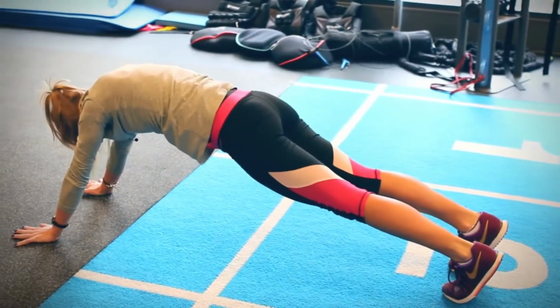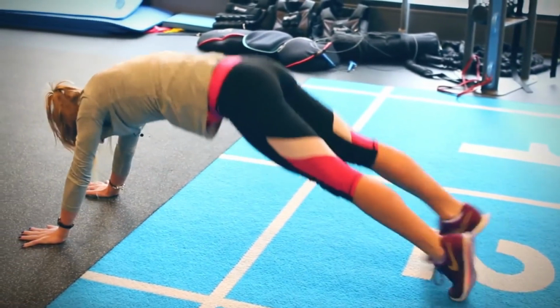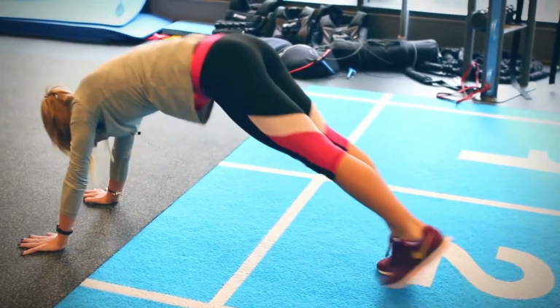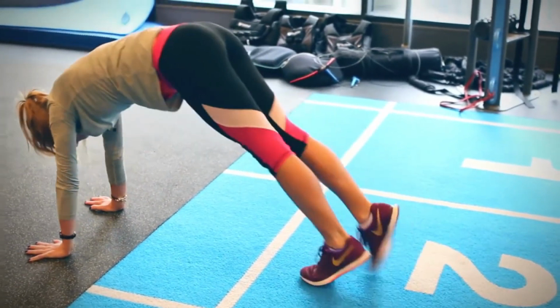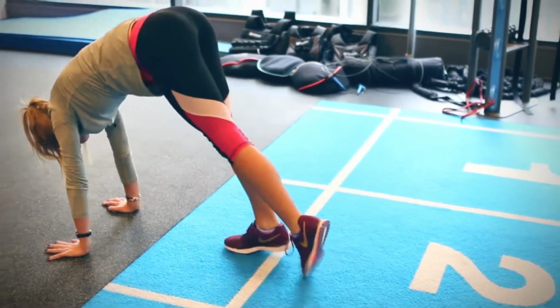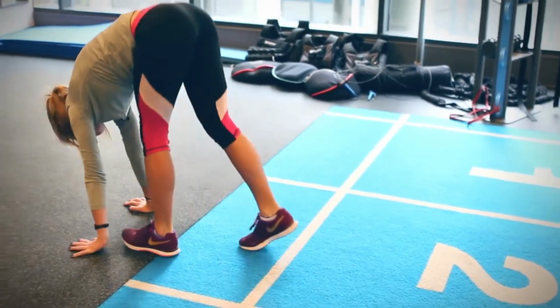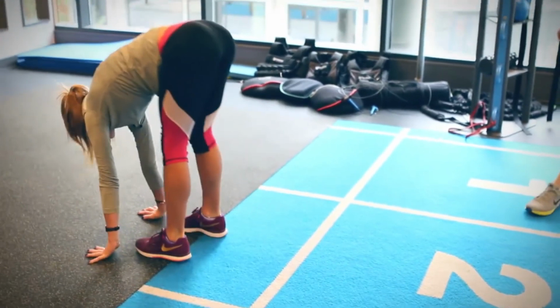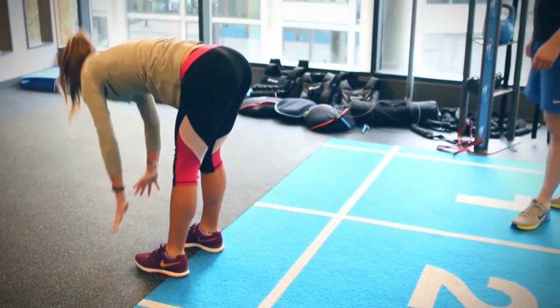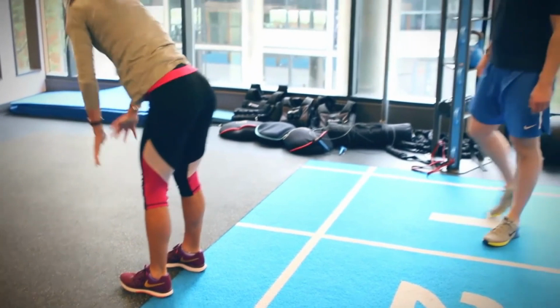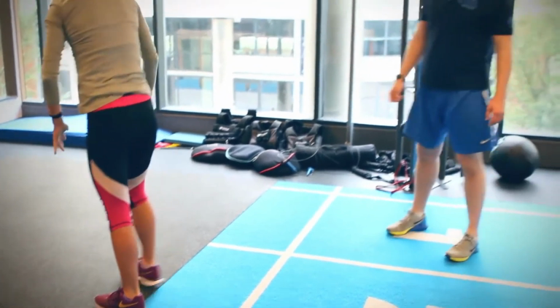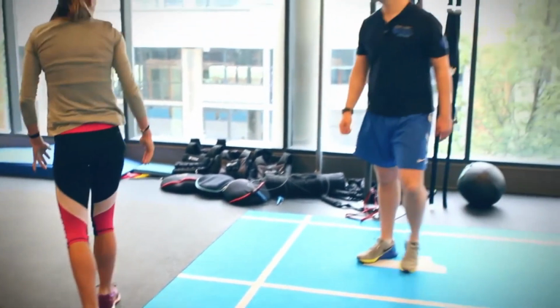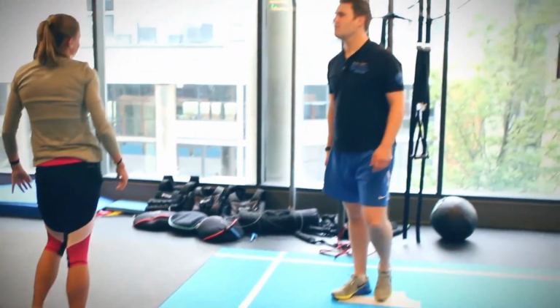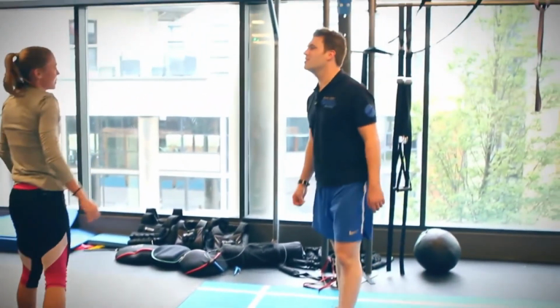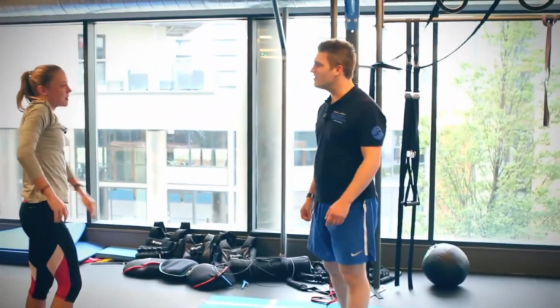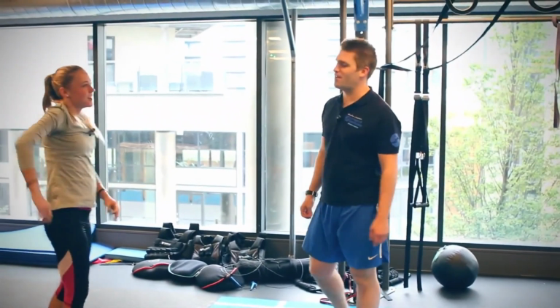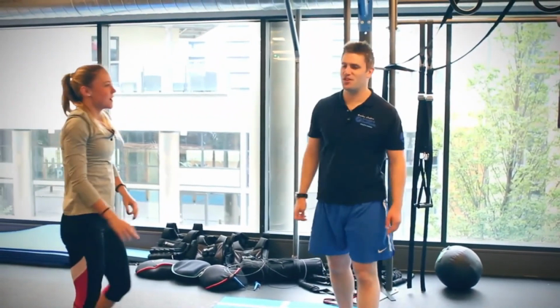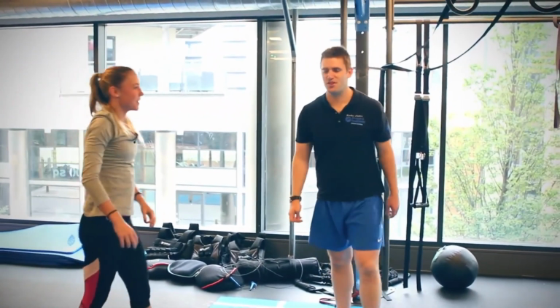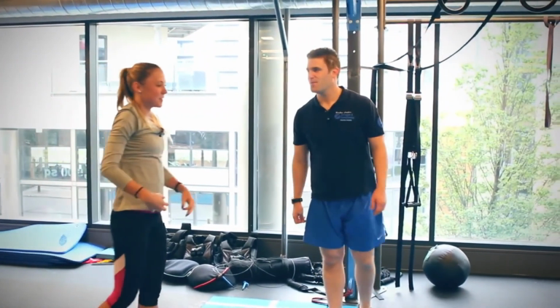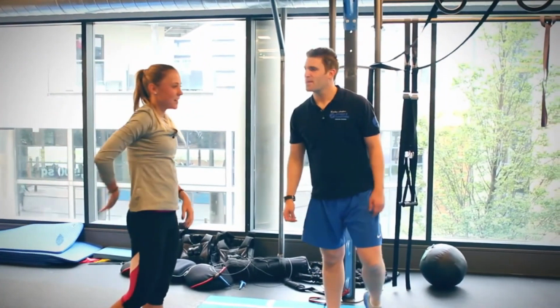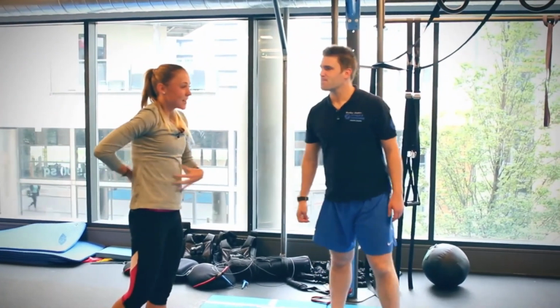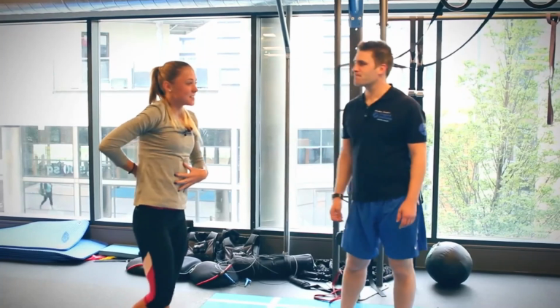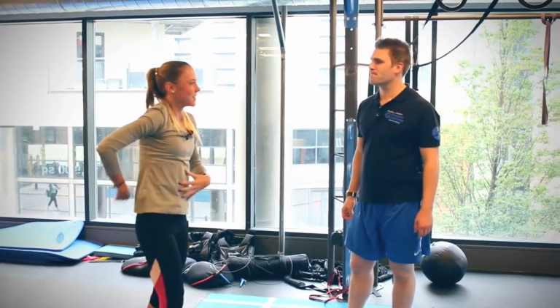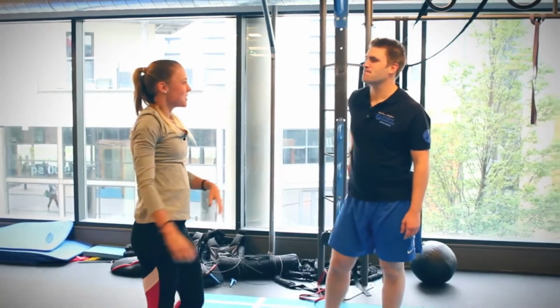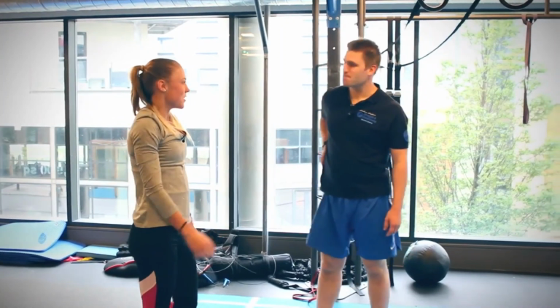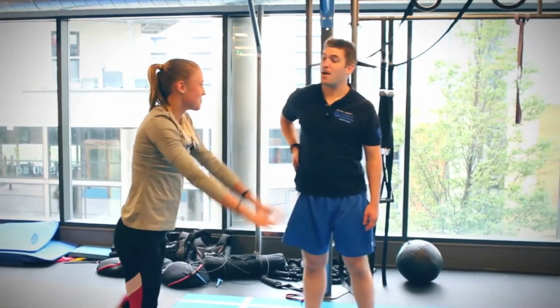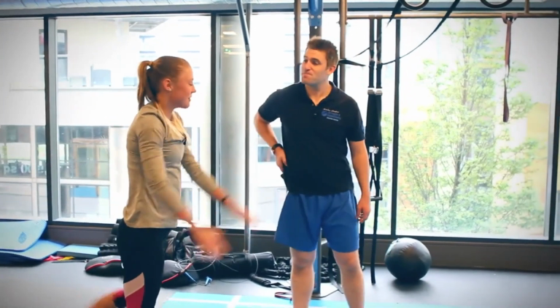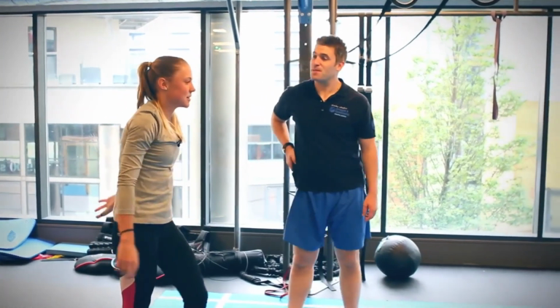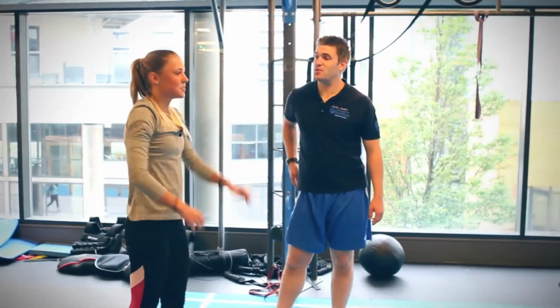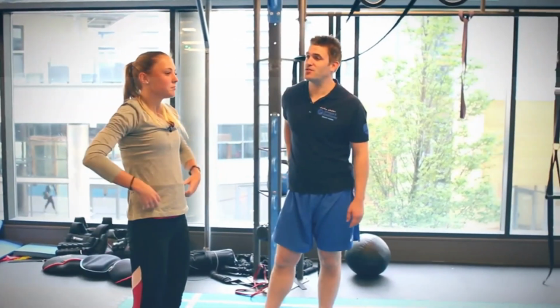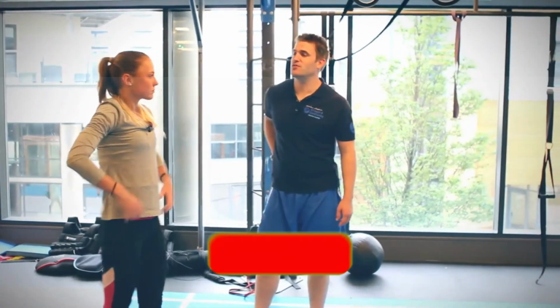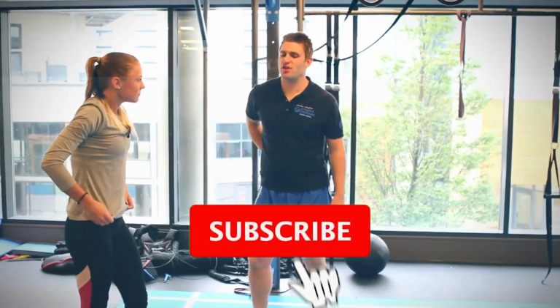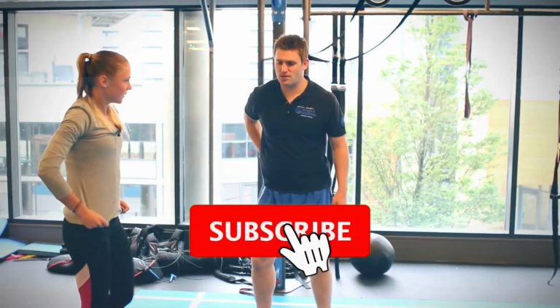It really does do the job in your calves and hamstrings — and also the core. Yeah, it's stability through your trunk as well.